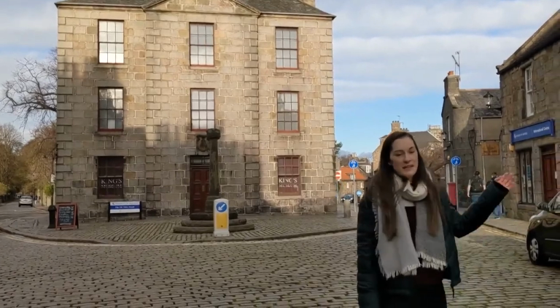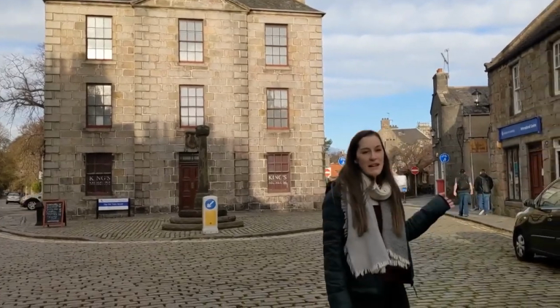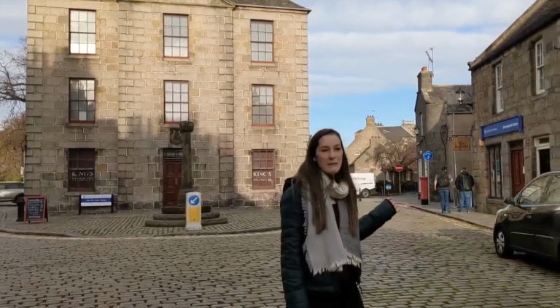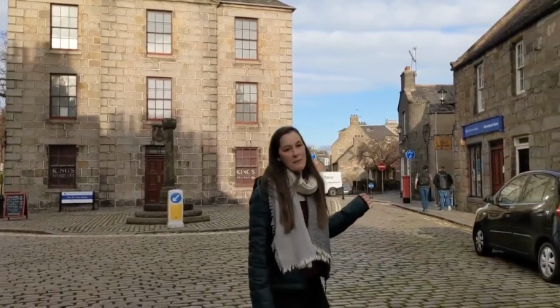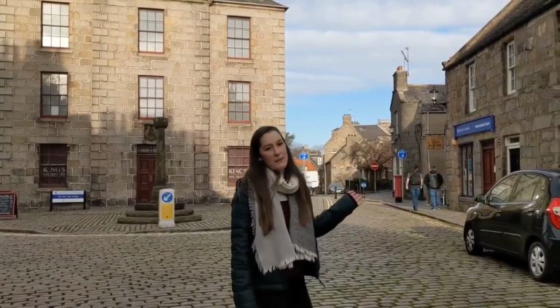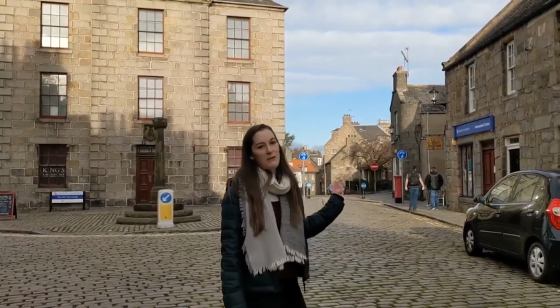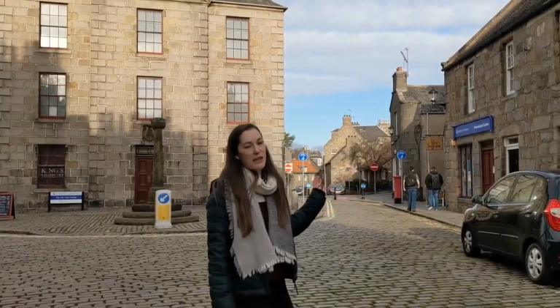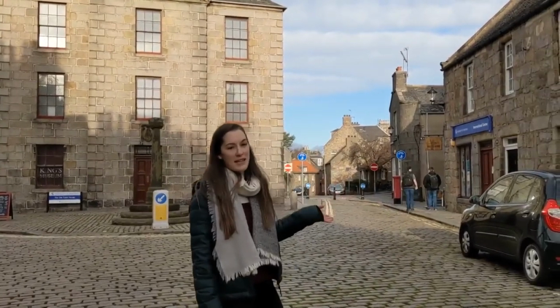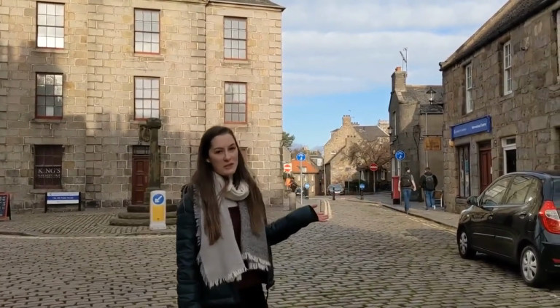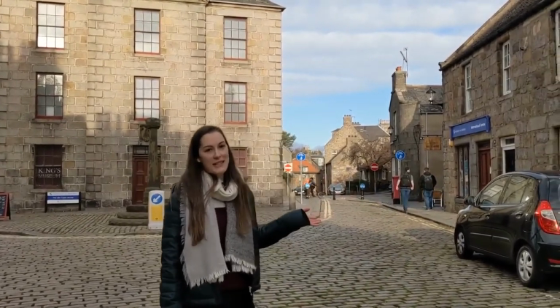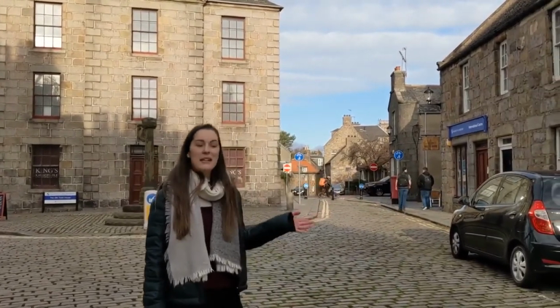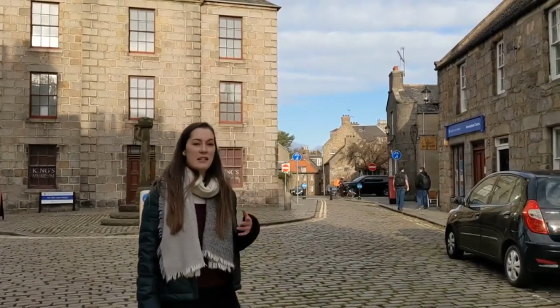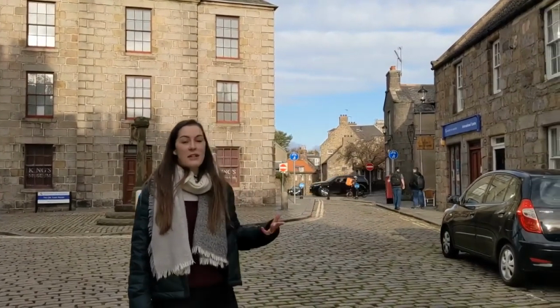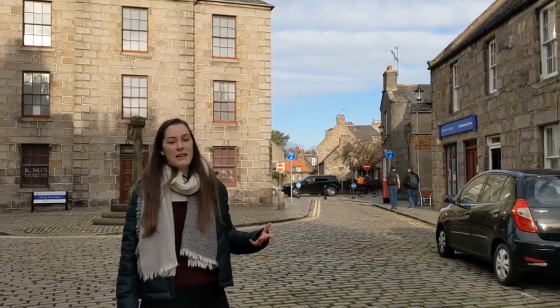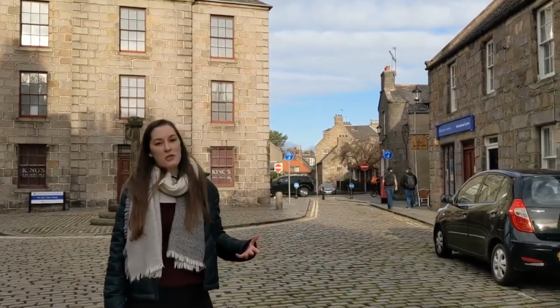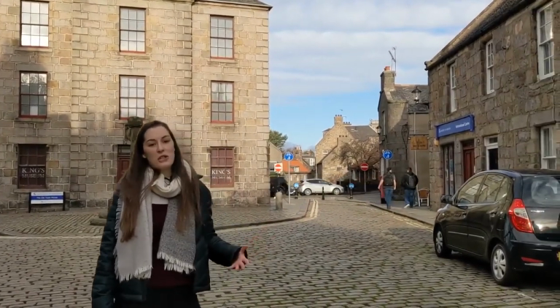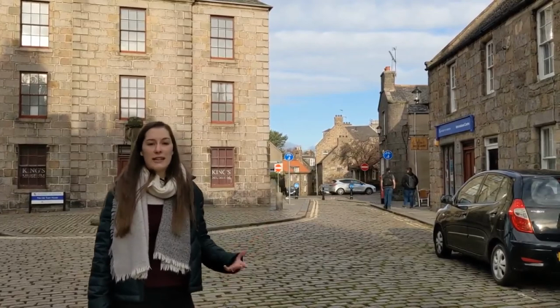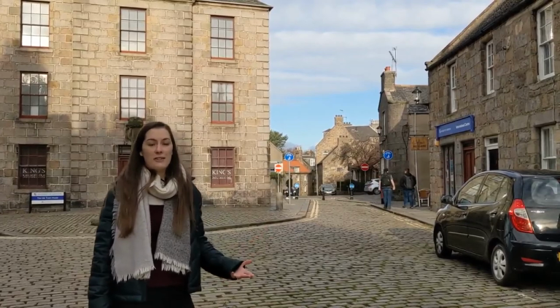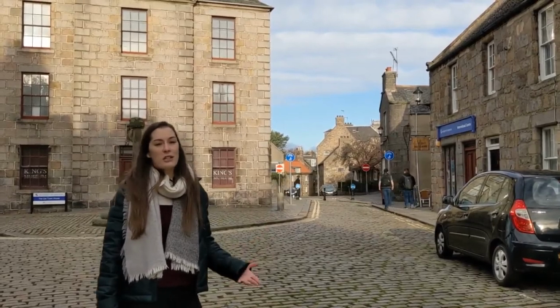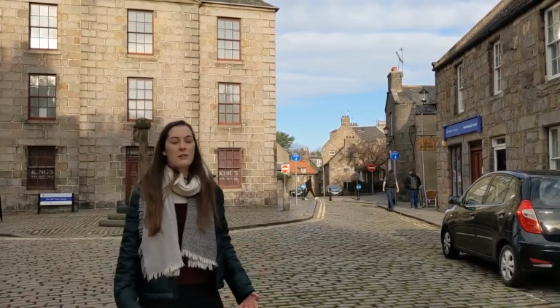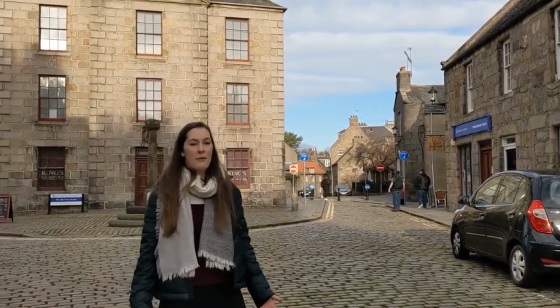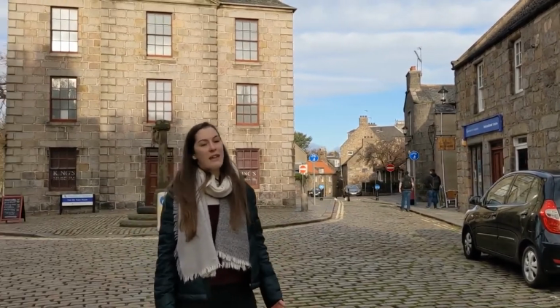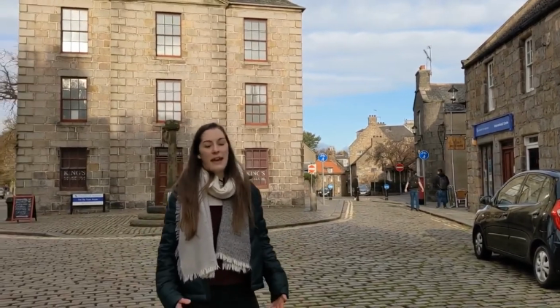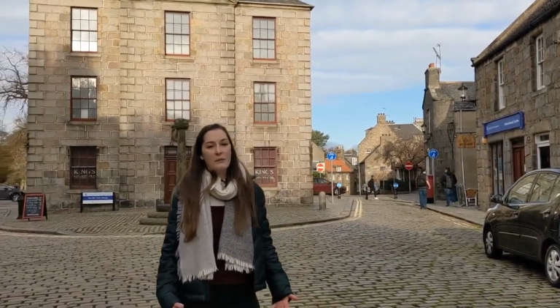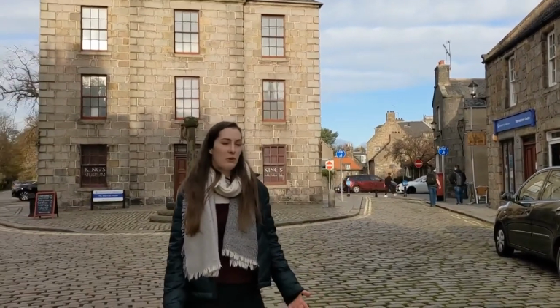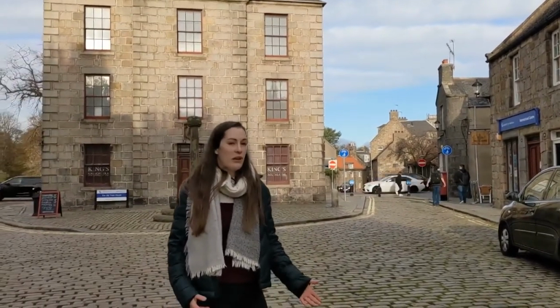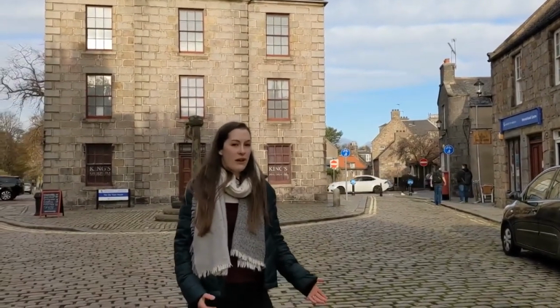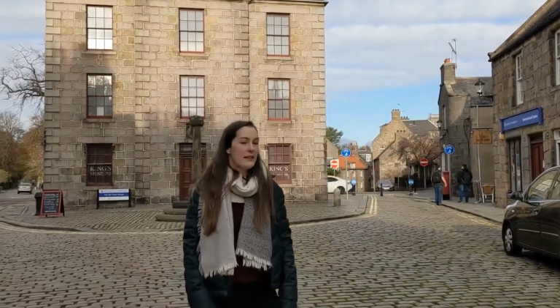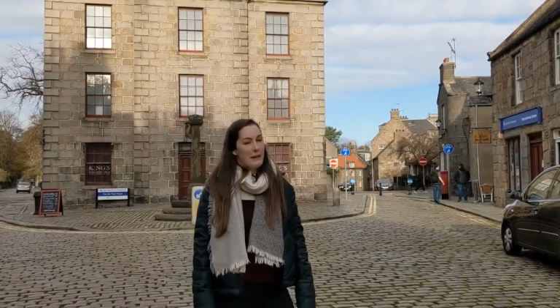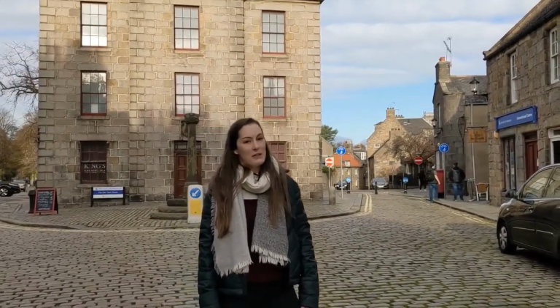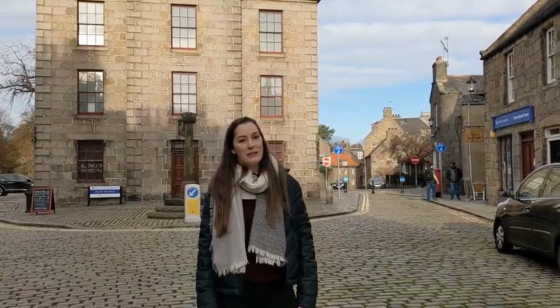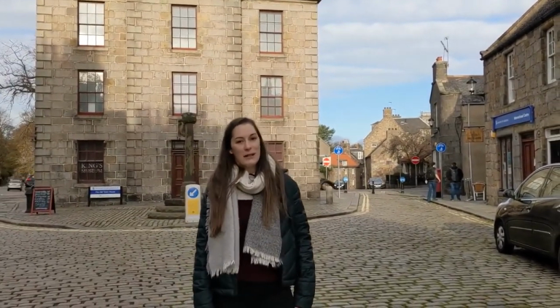To my left here we've also got the International Centre. So if you're an international student or an EU student you can come here, you can get help, support, and advice, and meet other students as well.